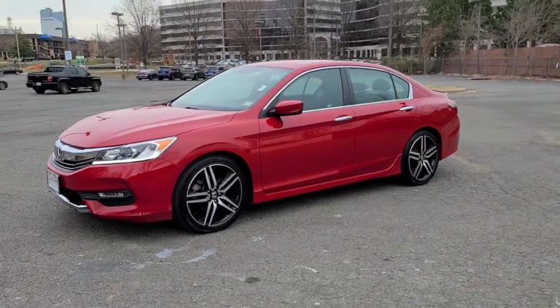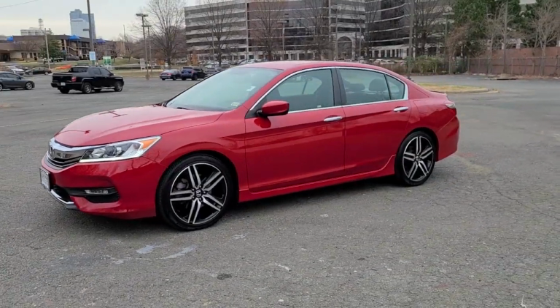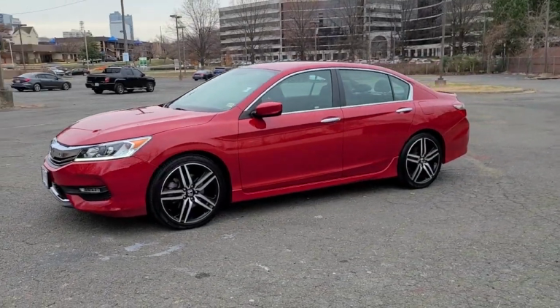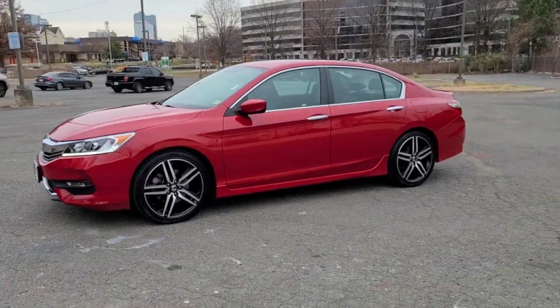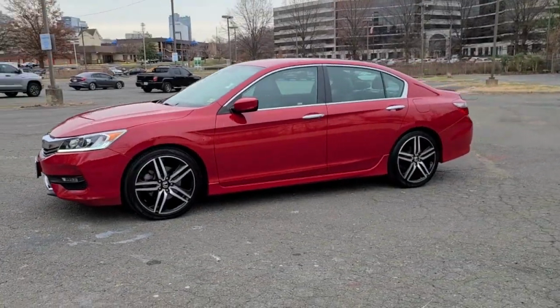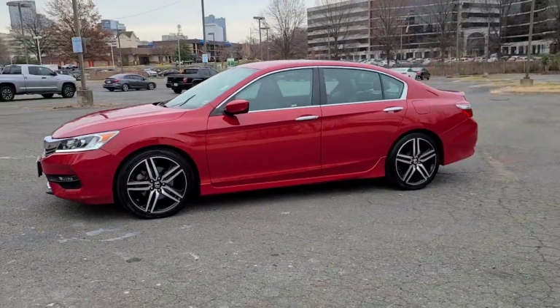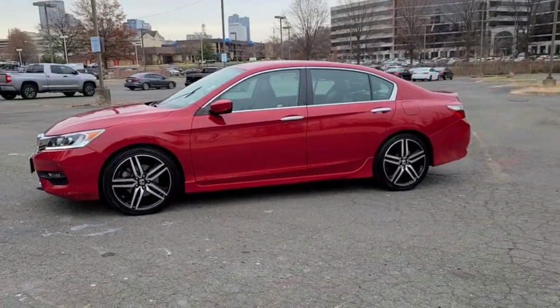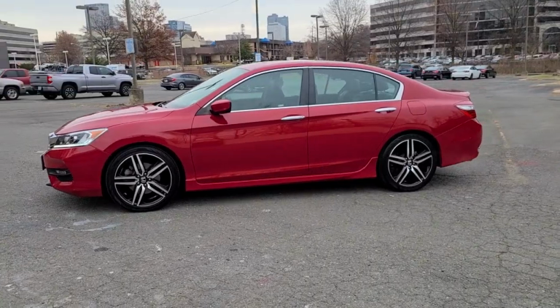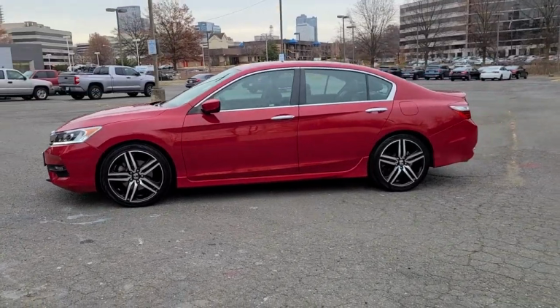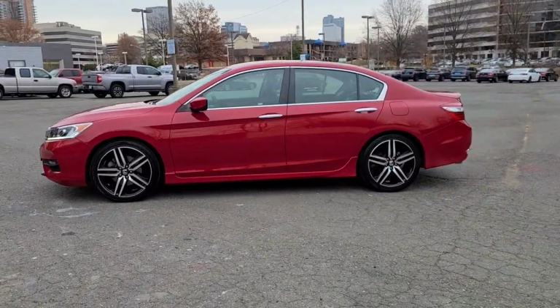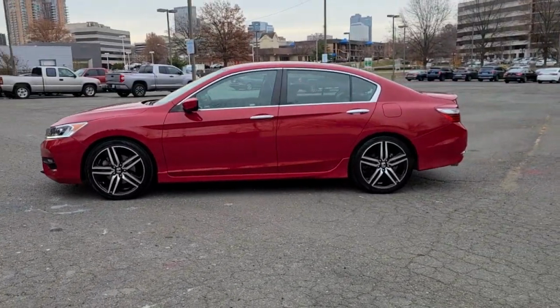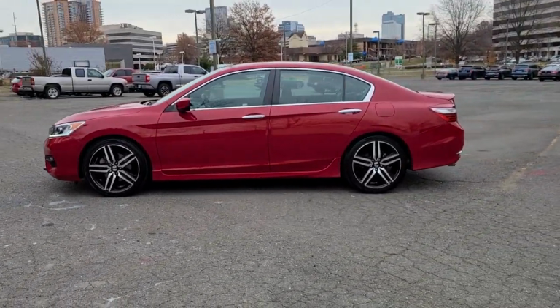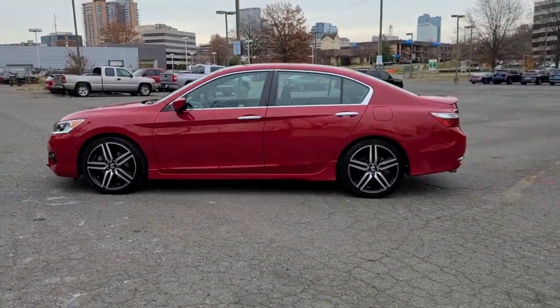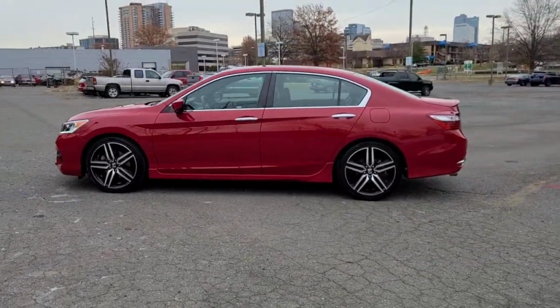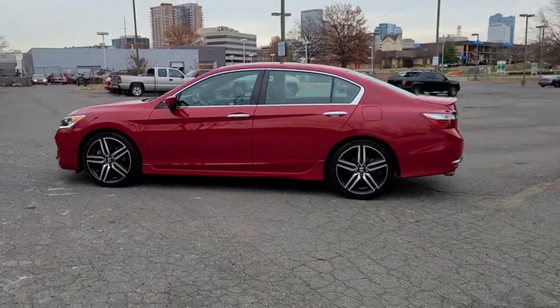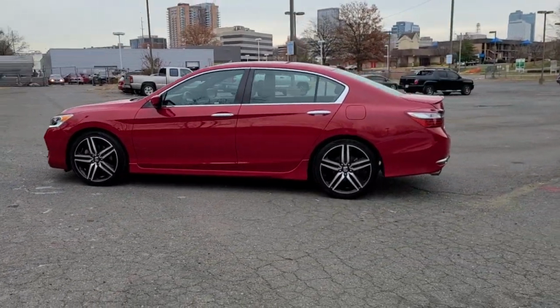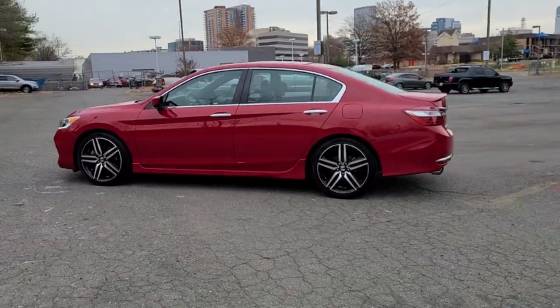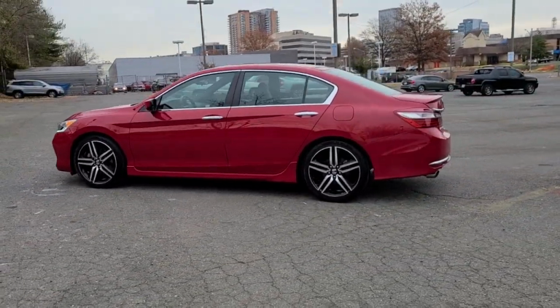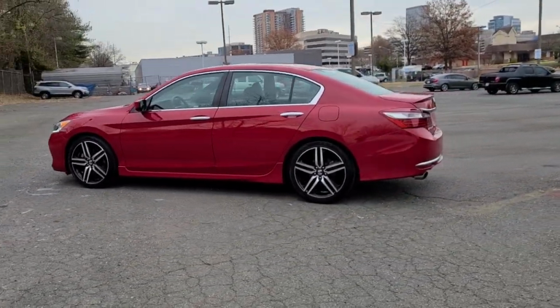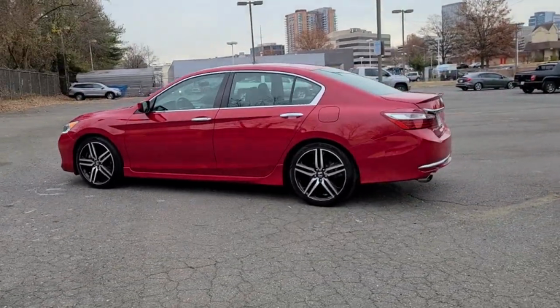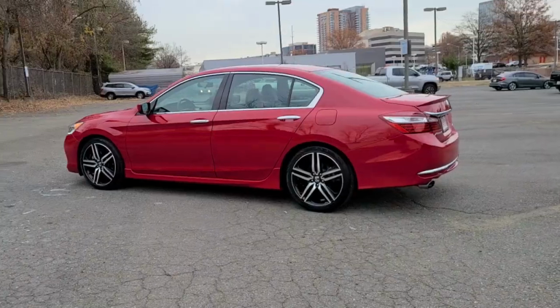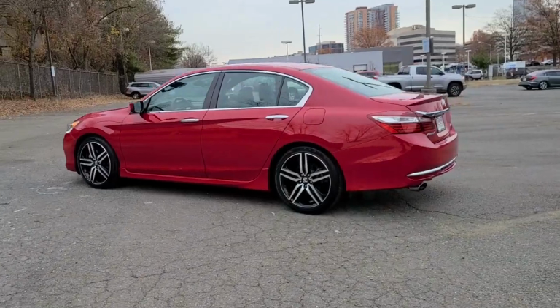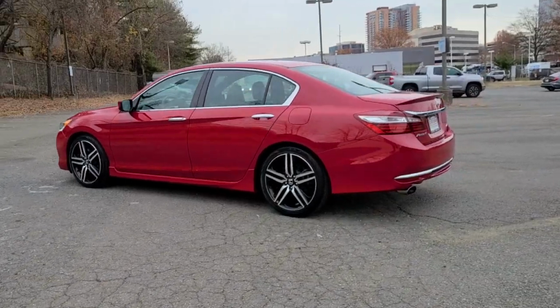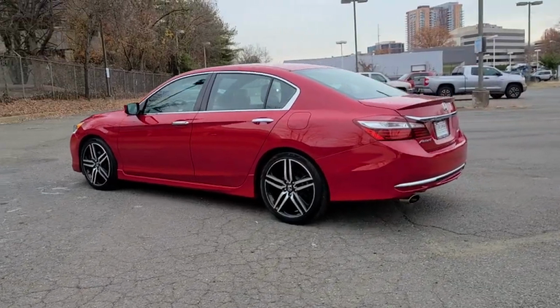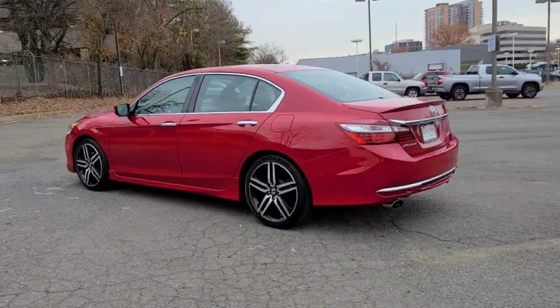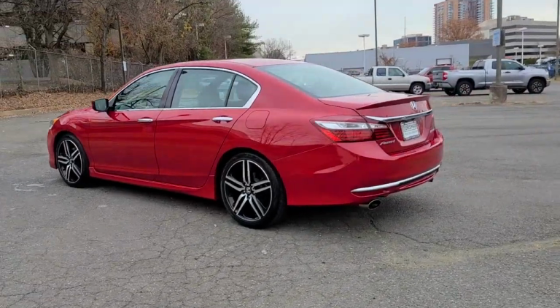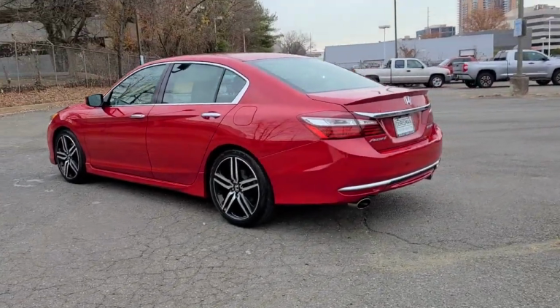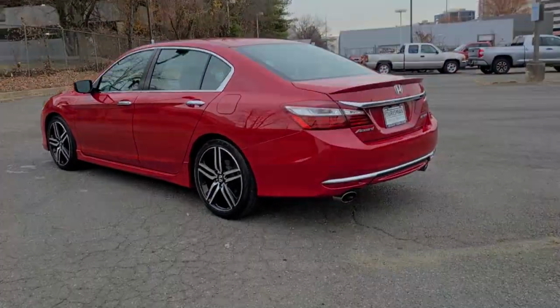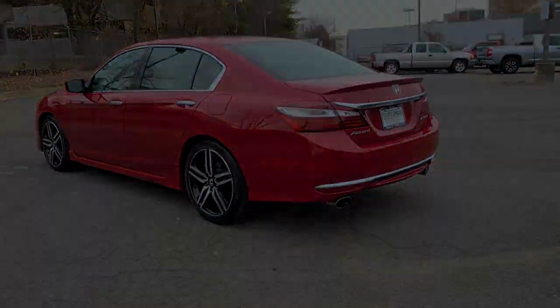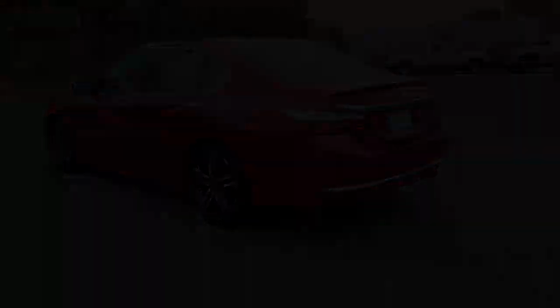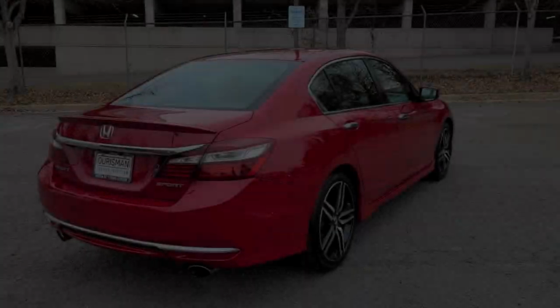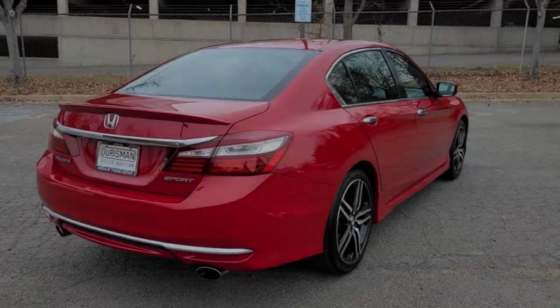This mid-size sedan offers state-of-the-art safety and connectivity technology, a quiet, comfortable ride, elegant styling, a spacious interior, and powerful performance. It's simply perfect.